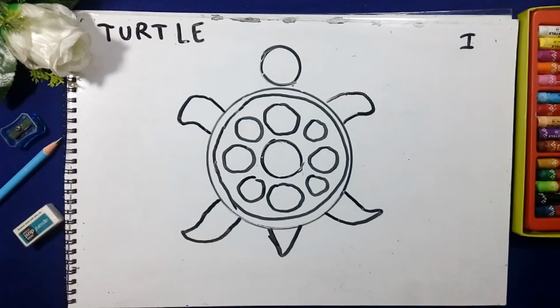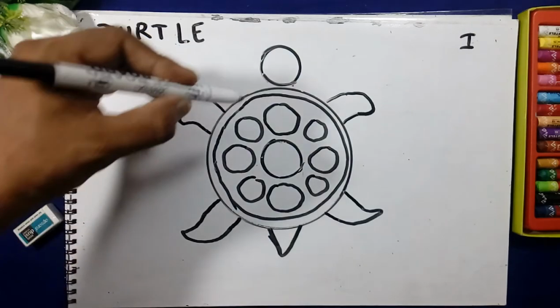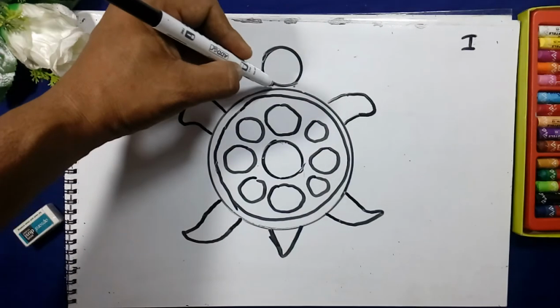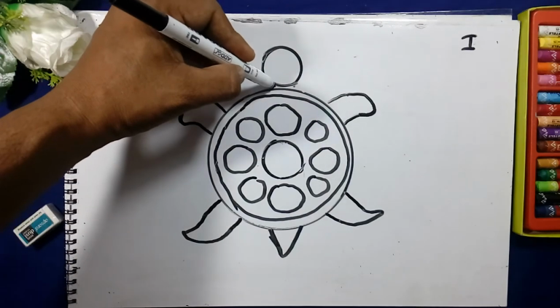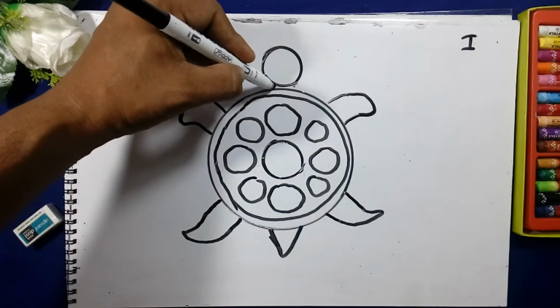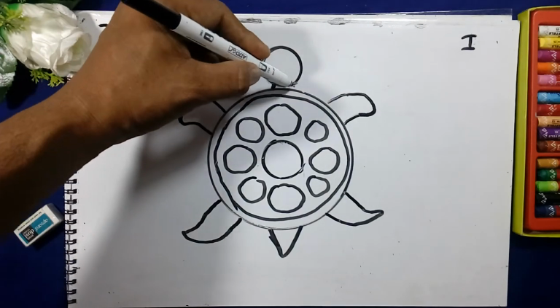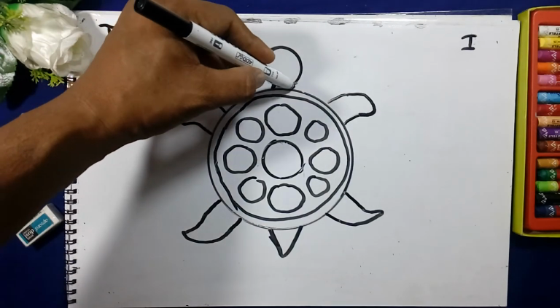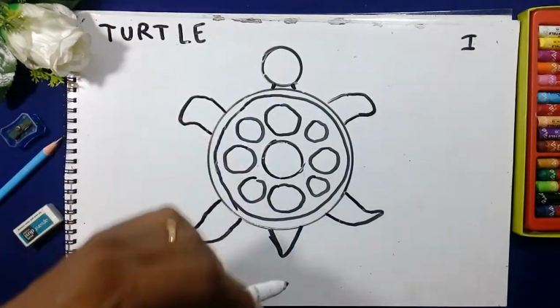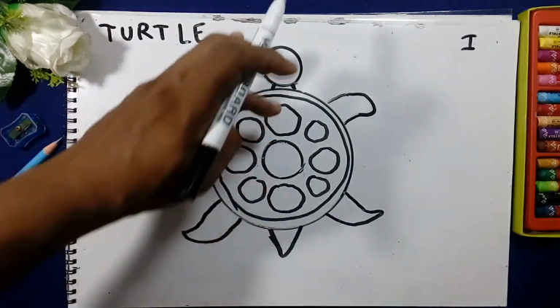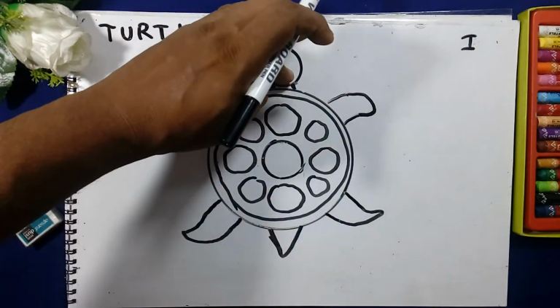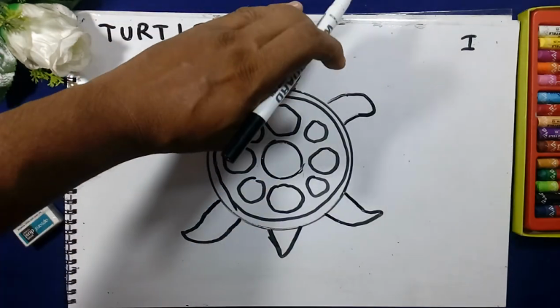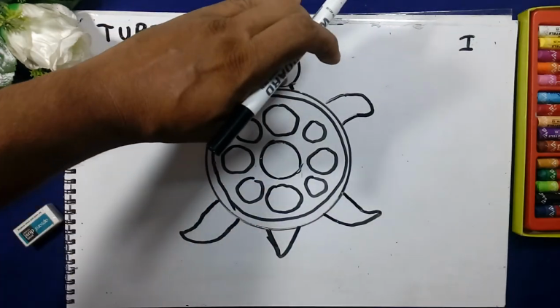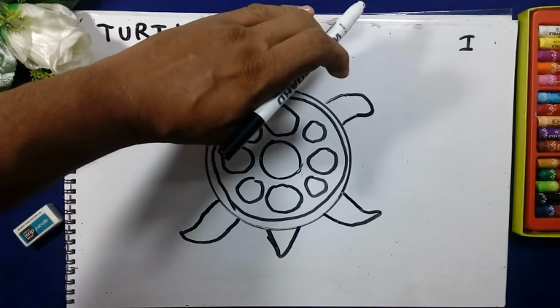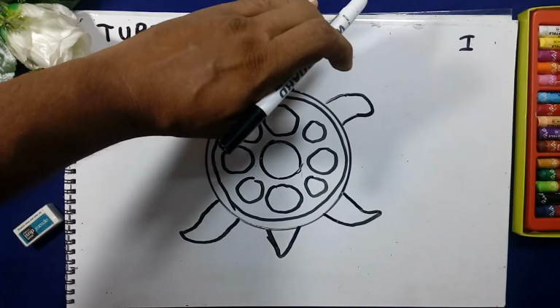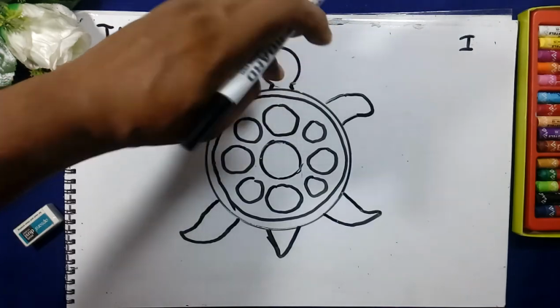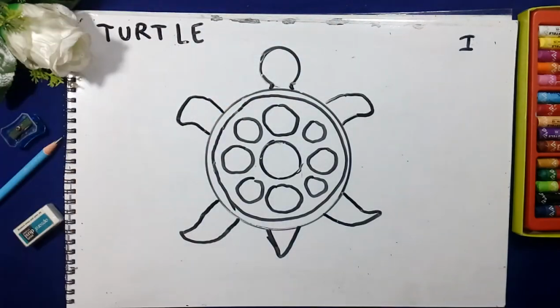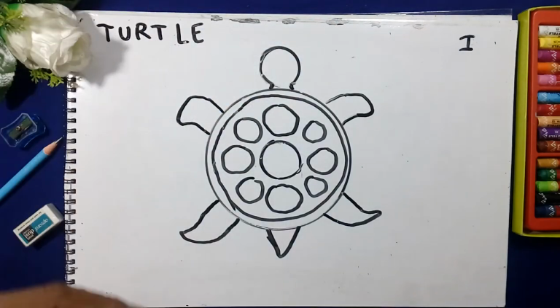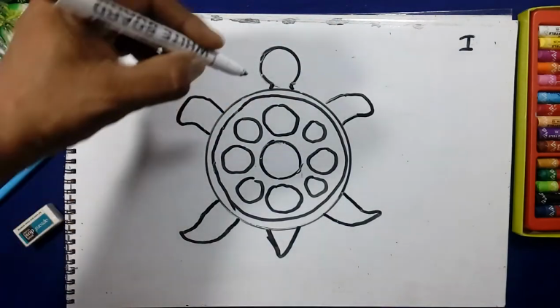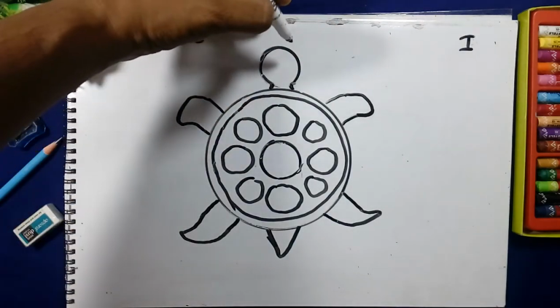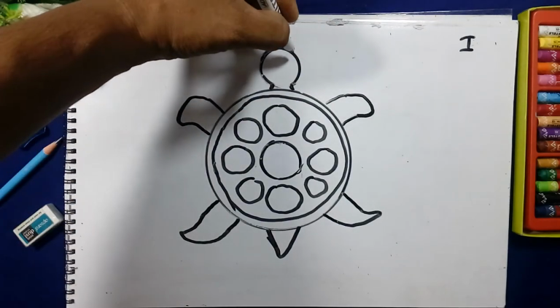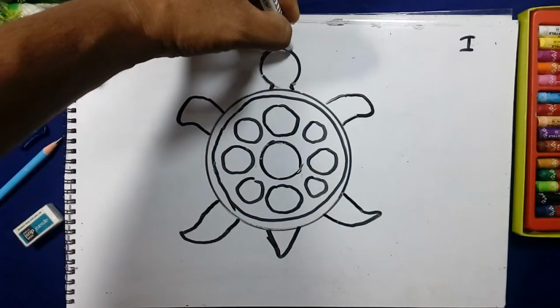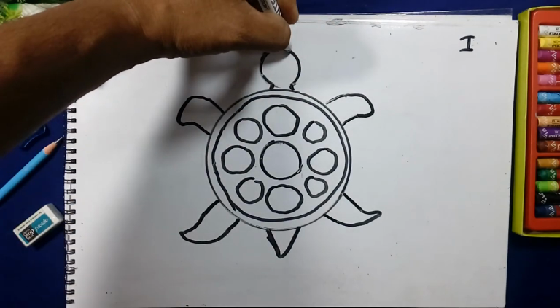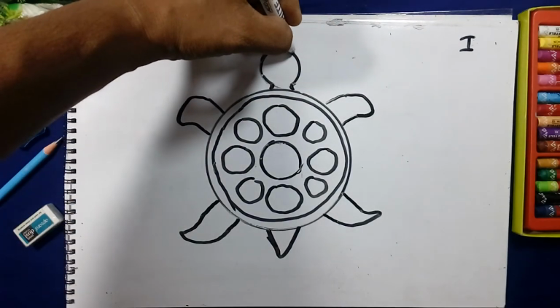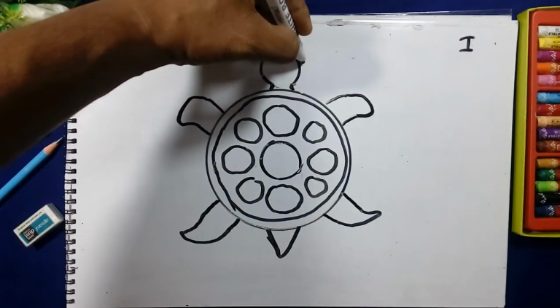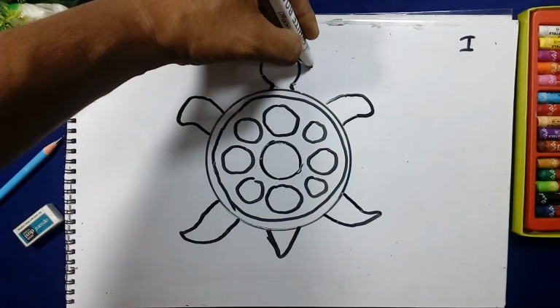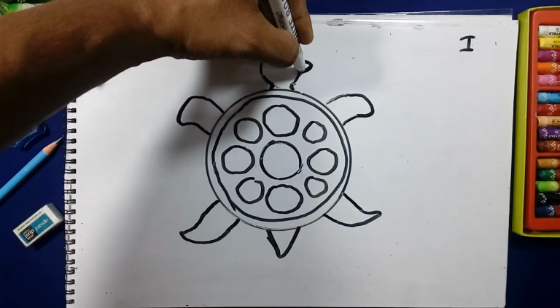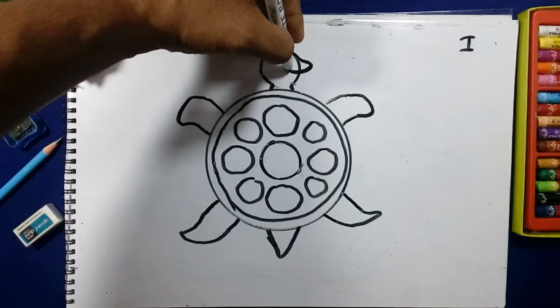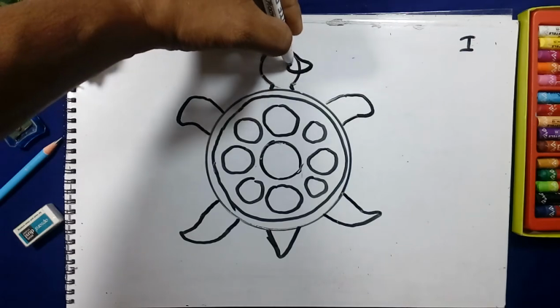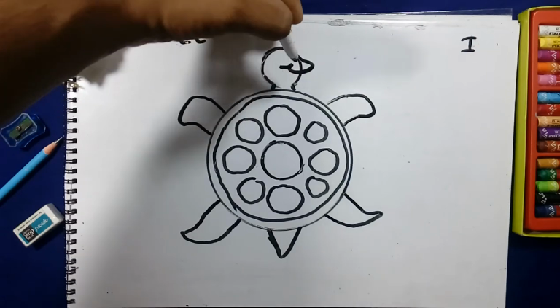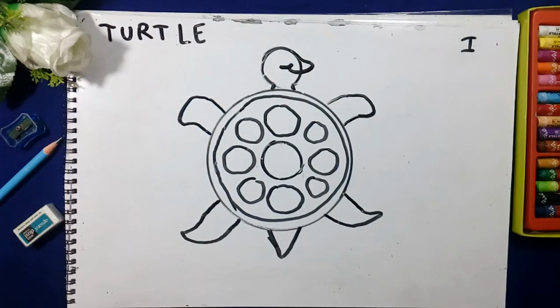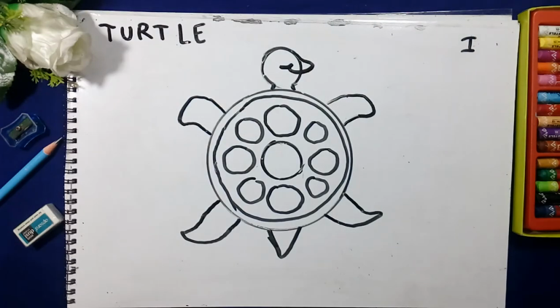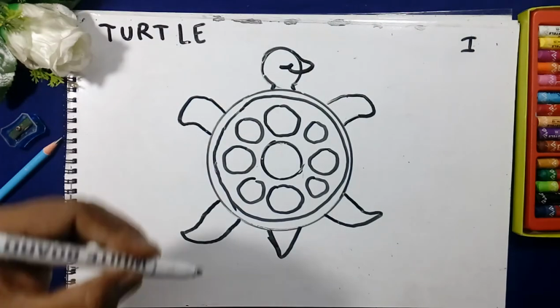By the help of this one we will draw the circle here. We will draw the lines like a neck here. We will draw the mouth here, making a smiley face.